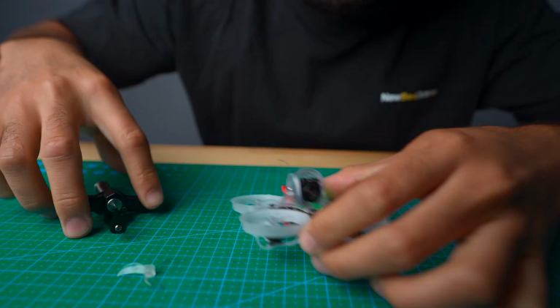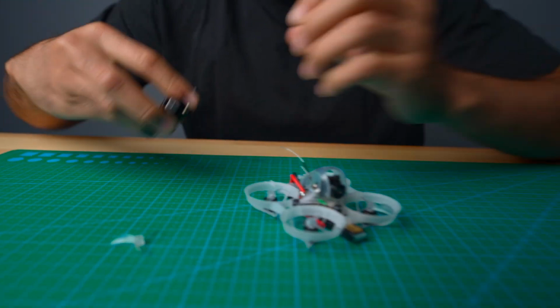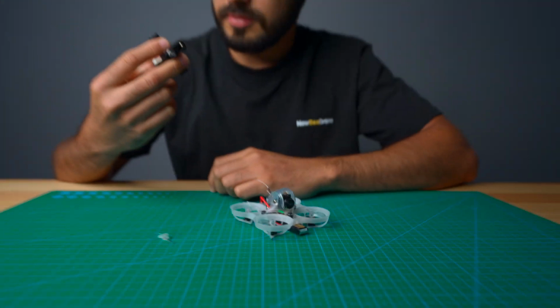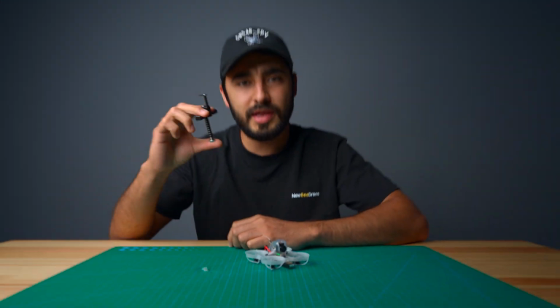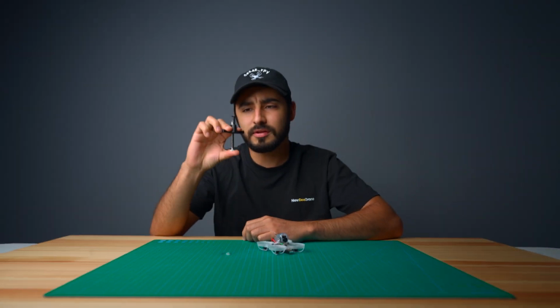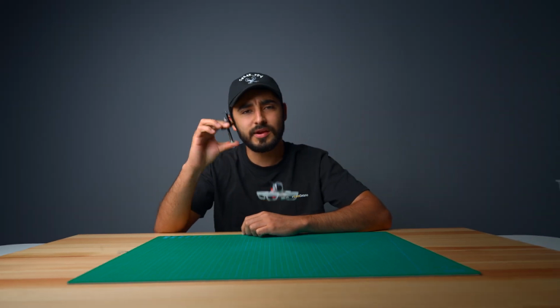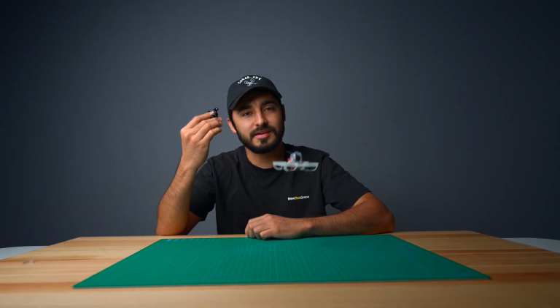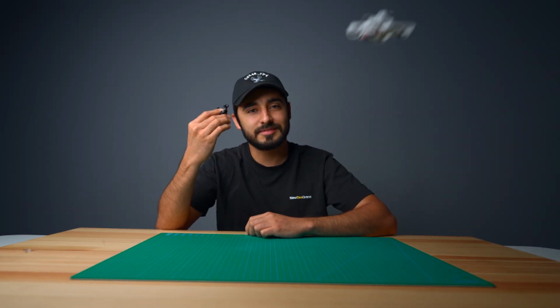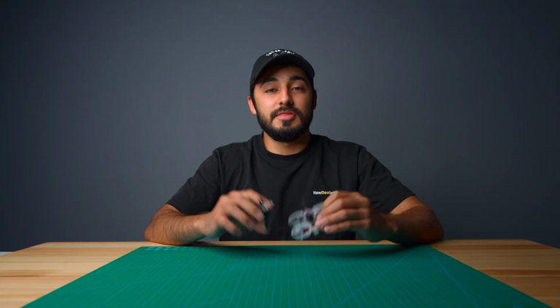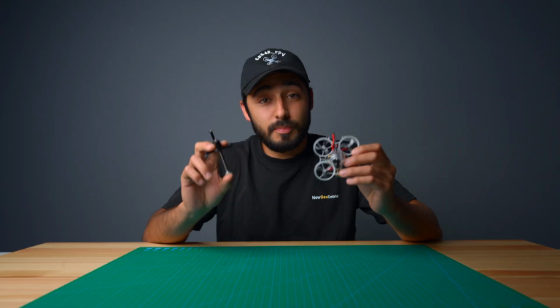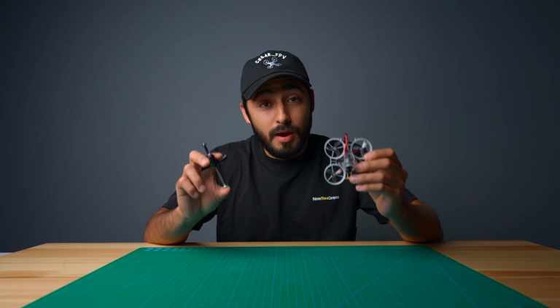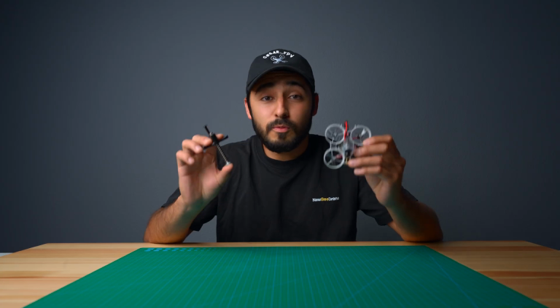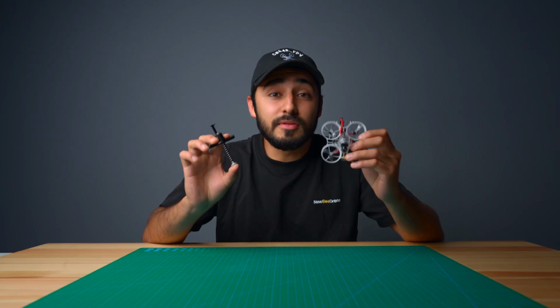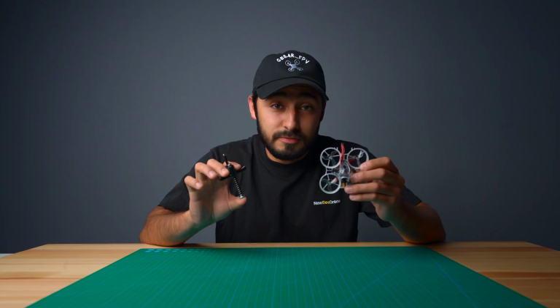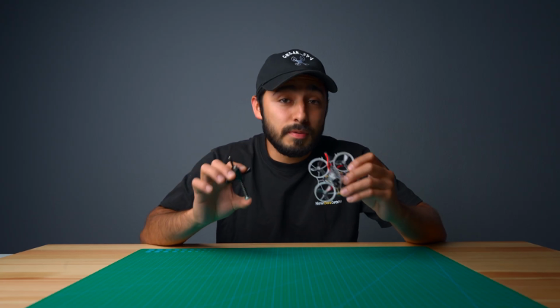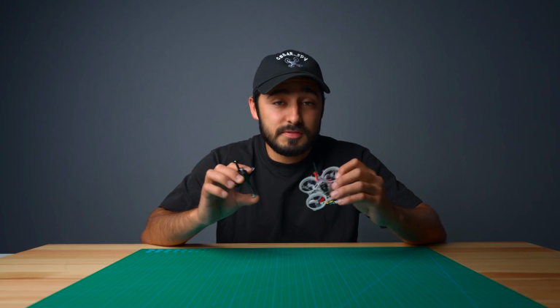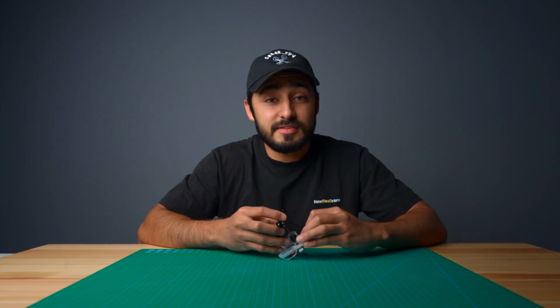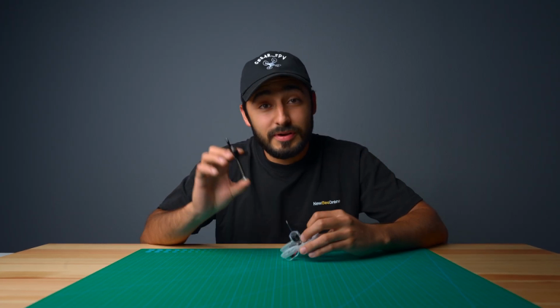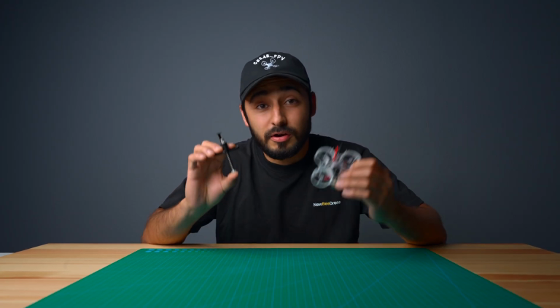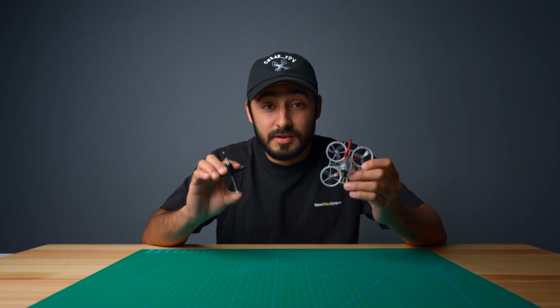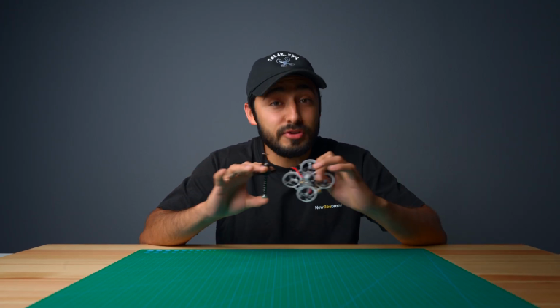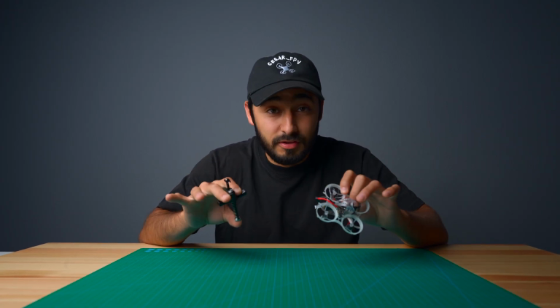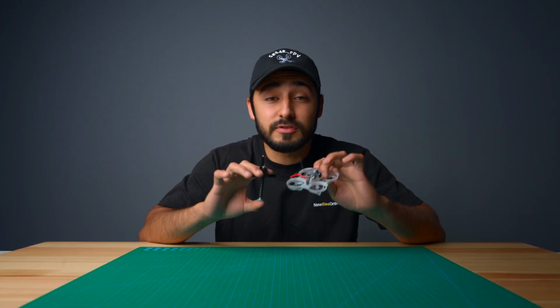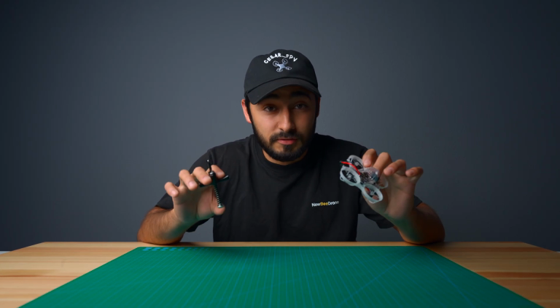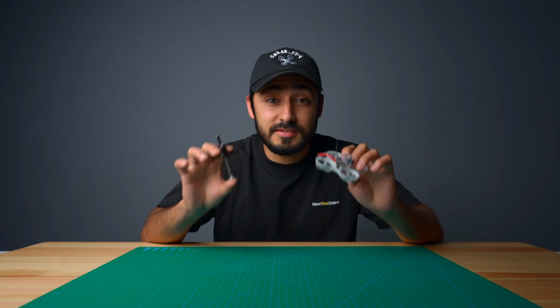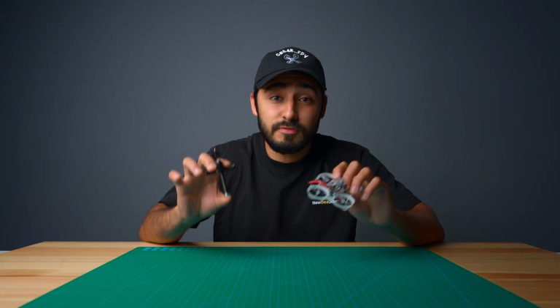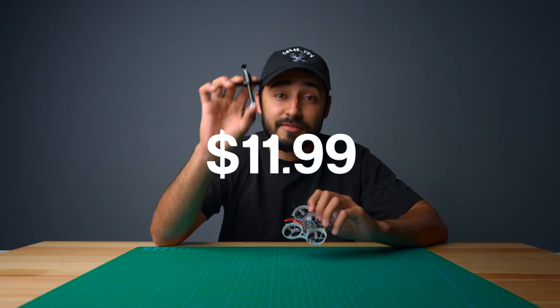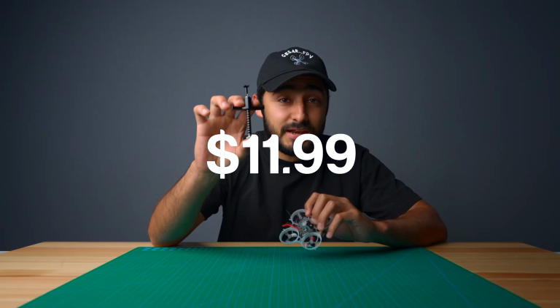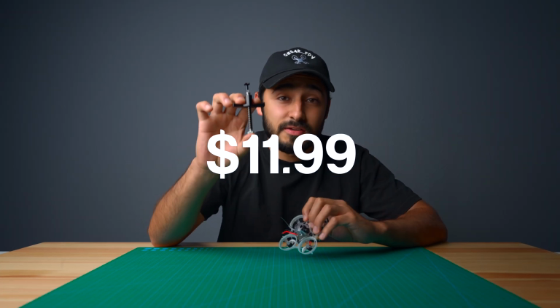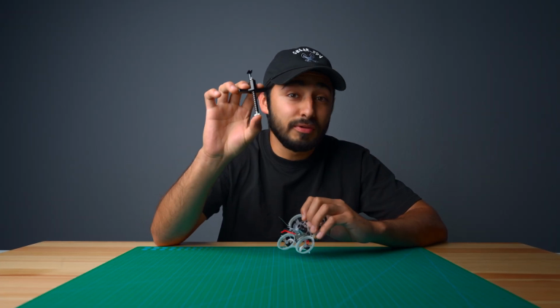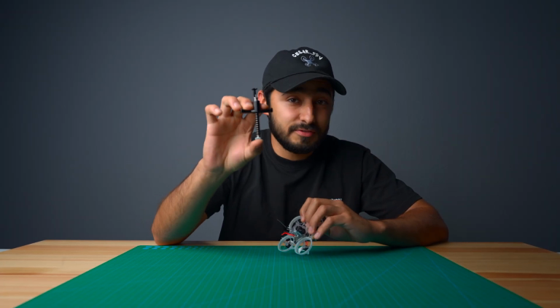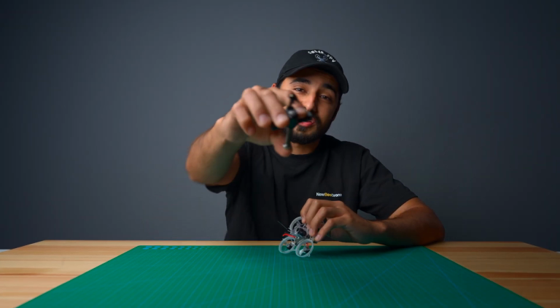Man, this is really high quality. Where can I get this? The Nubidrone Proppy Pop Tool will make you love removing propellers. It's available now on our website — not for $35 or for $25 — it's available for $11.99. You'll love it, so go check it out.